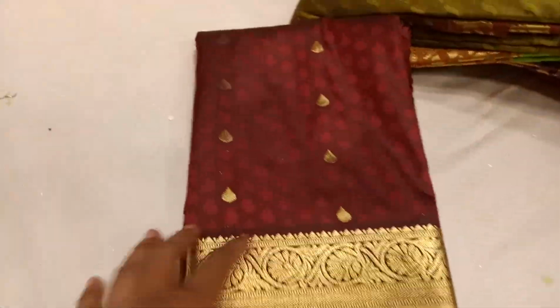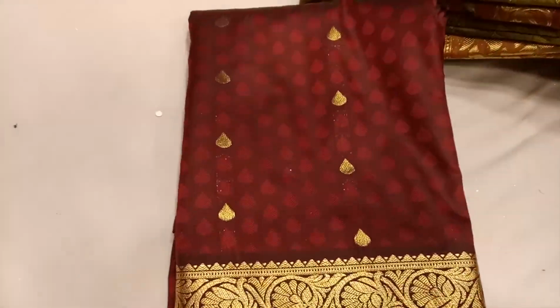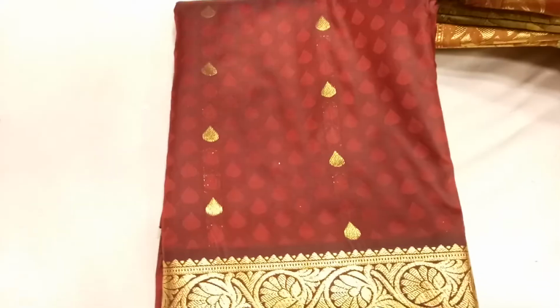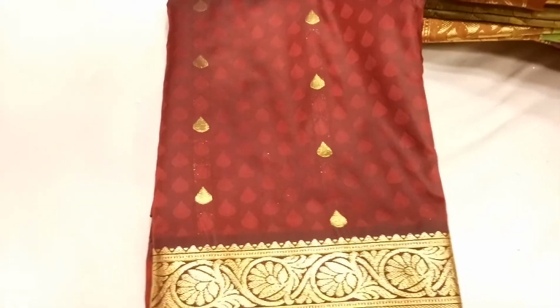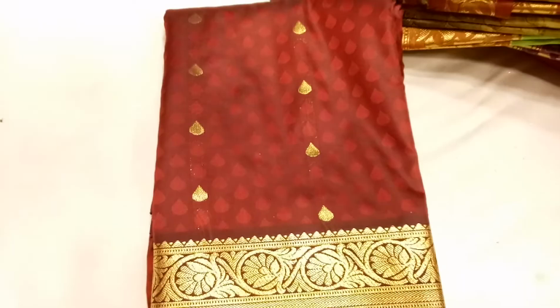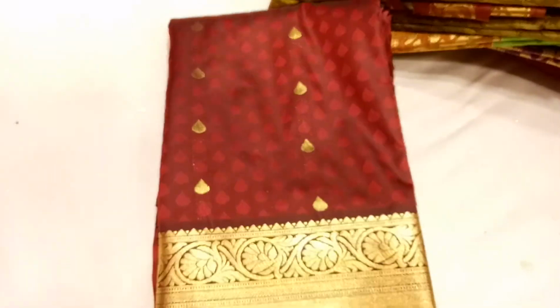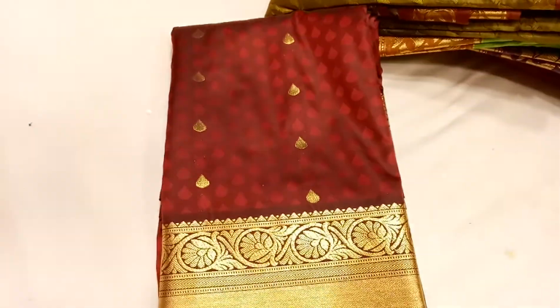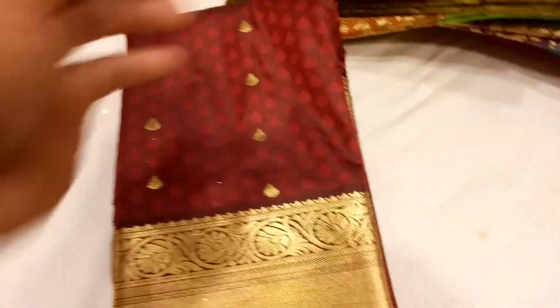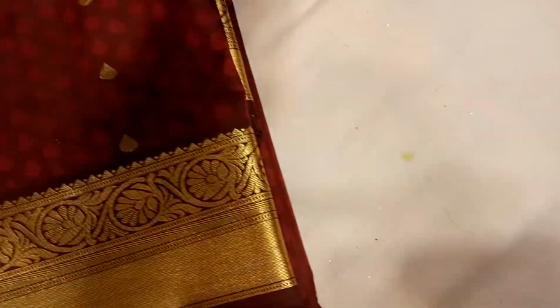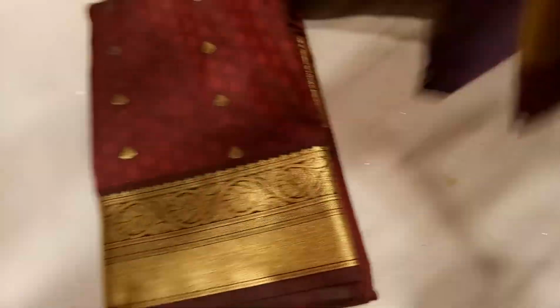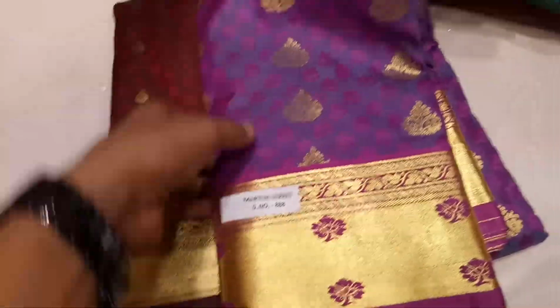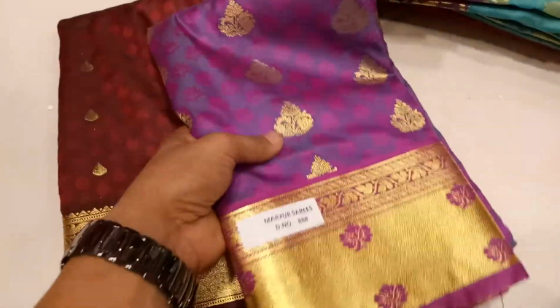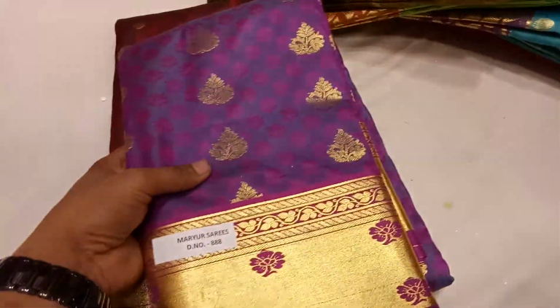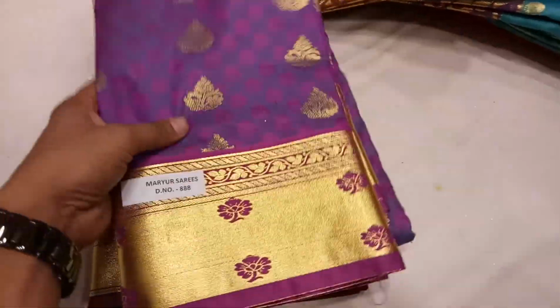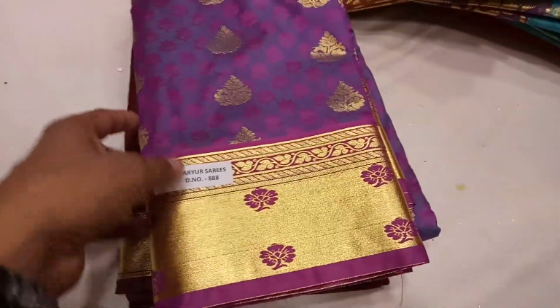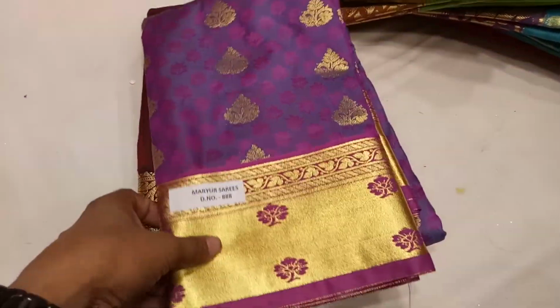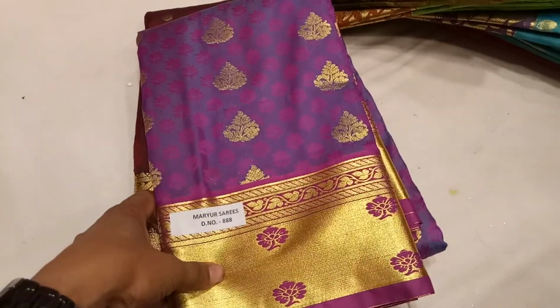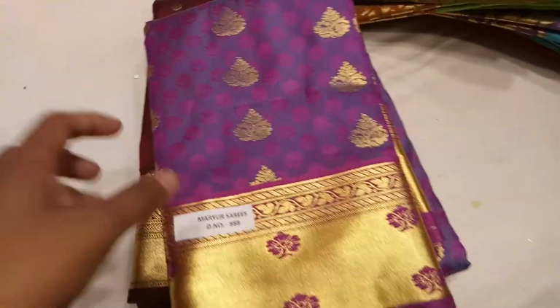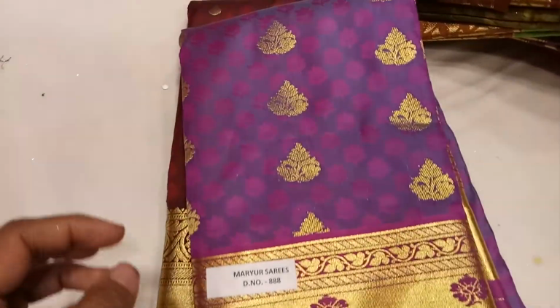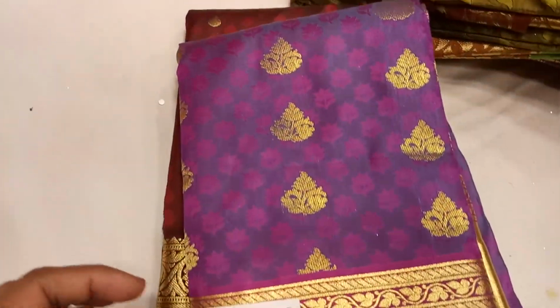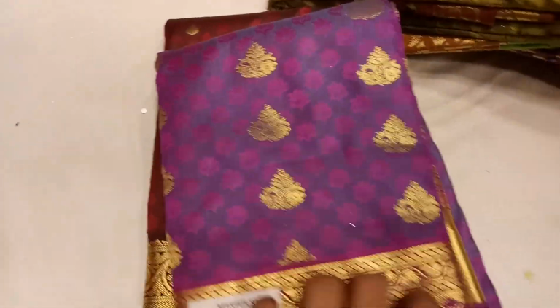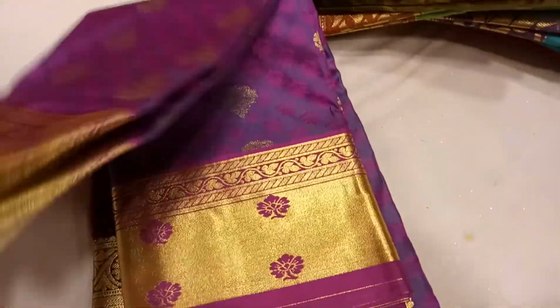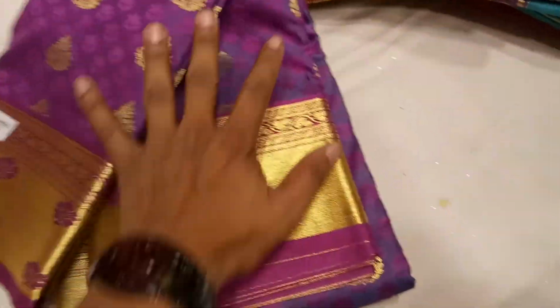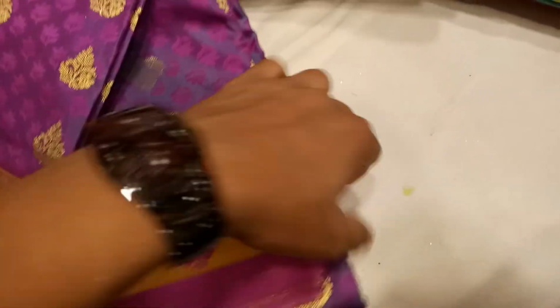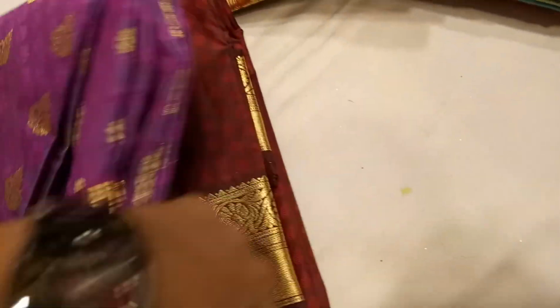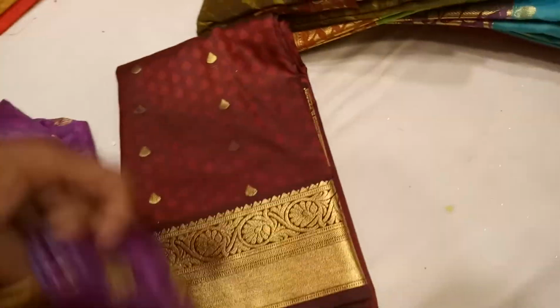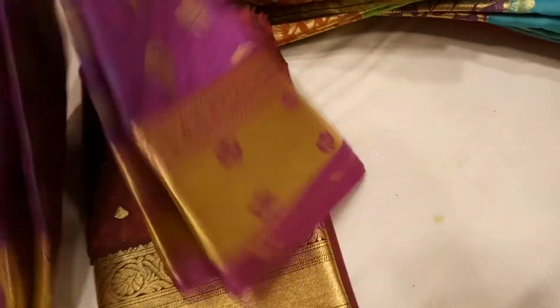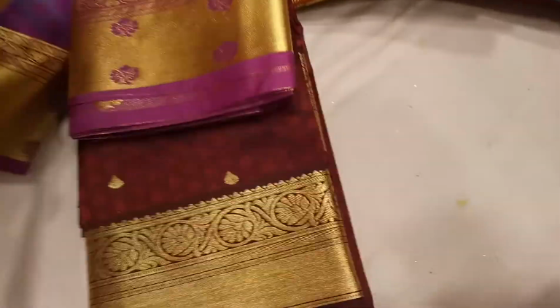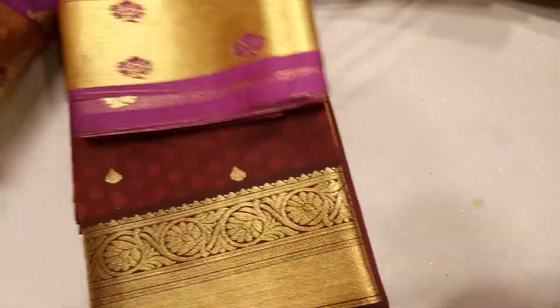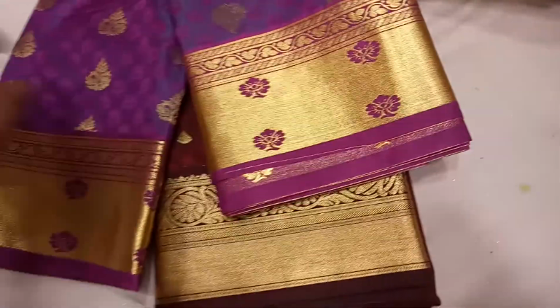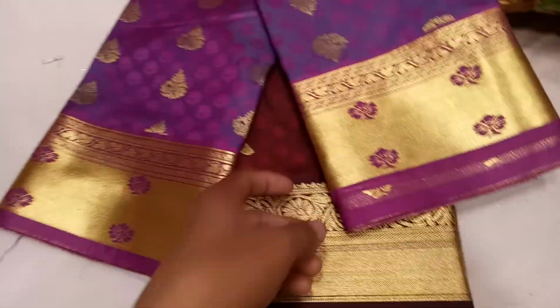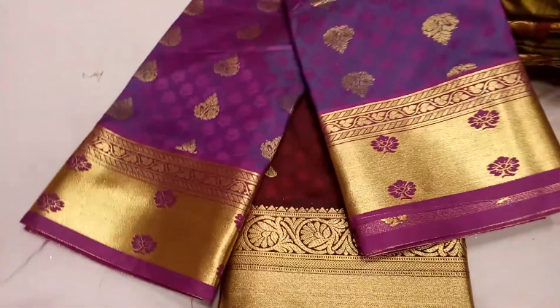This is a very beautiful design. Here is a very beautiful color. And one of the things I'm going to show you is $50.